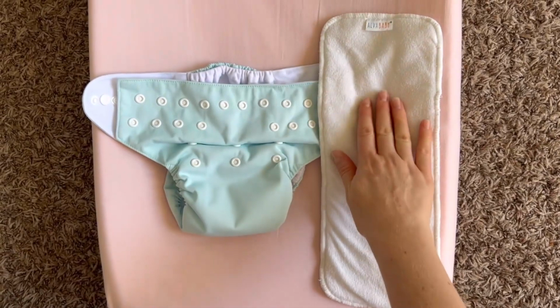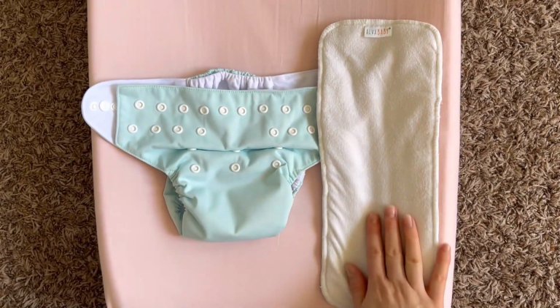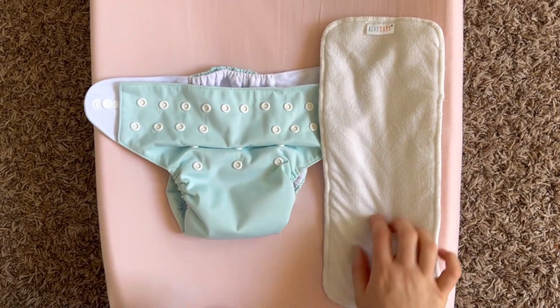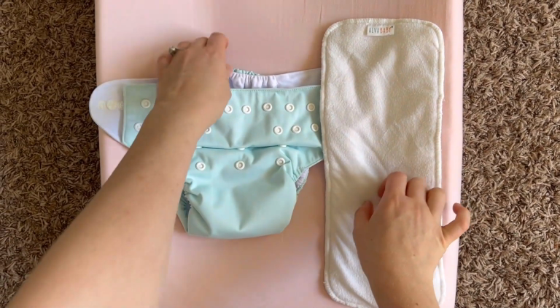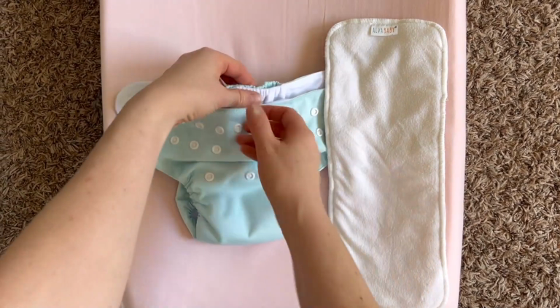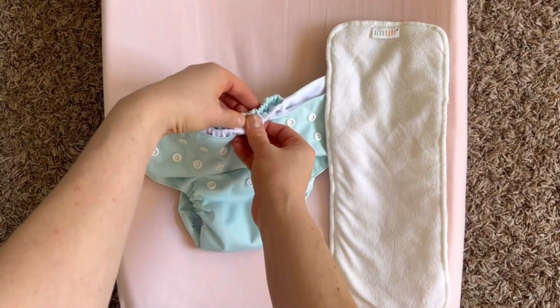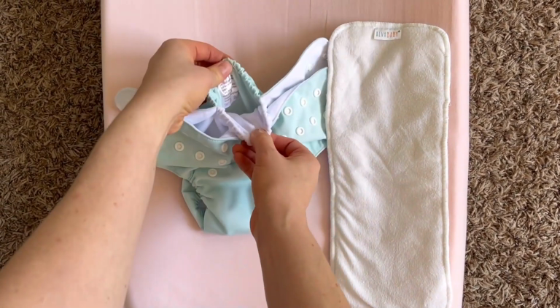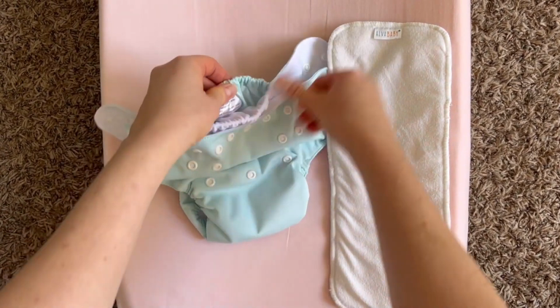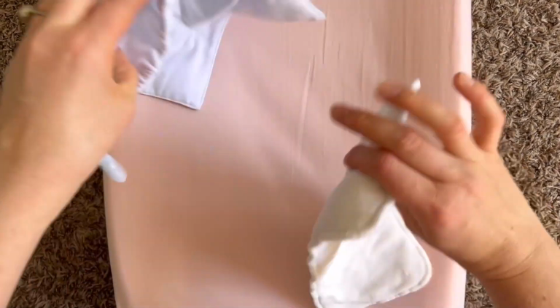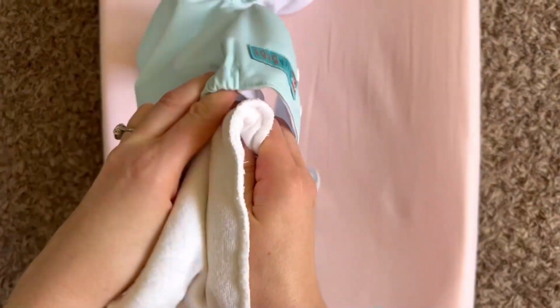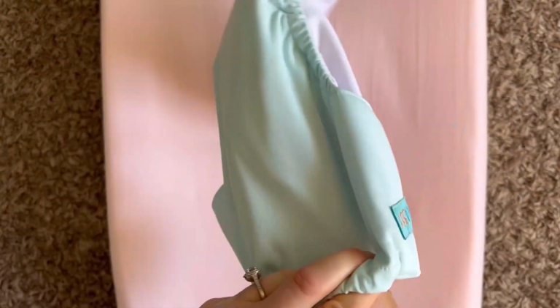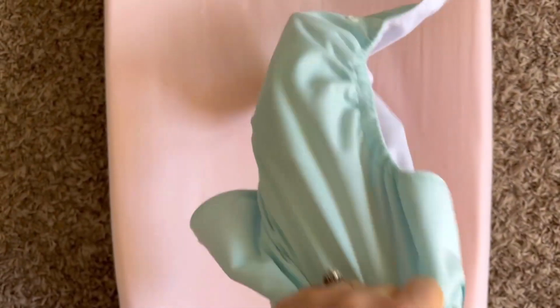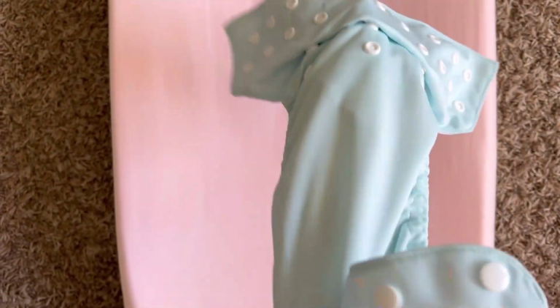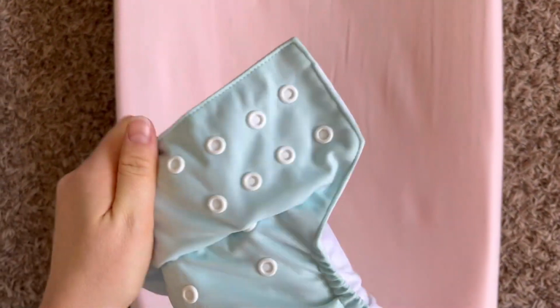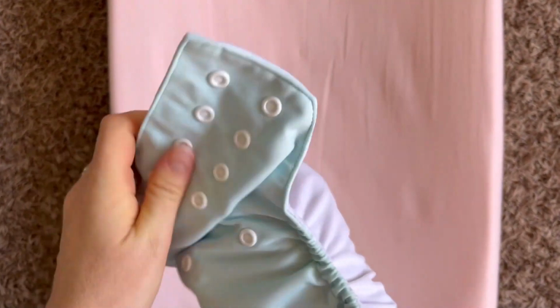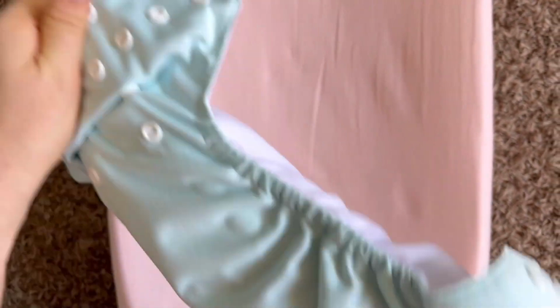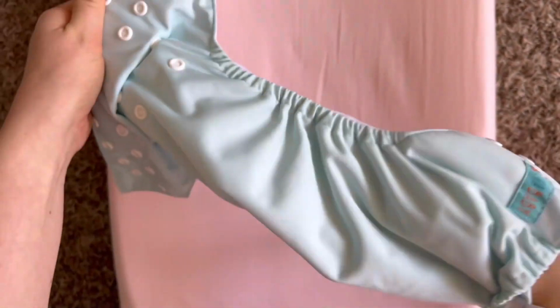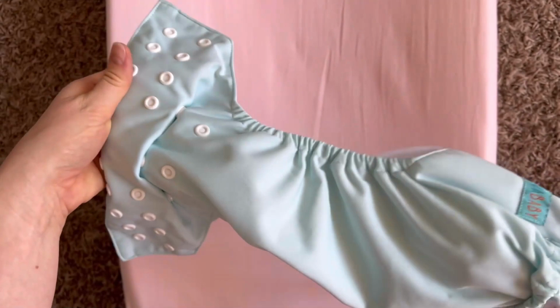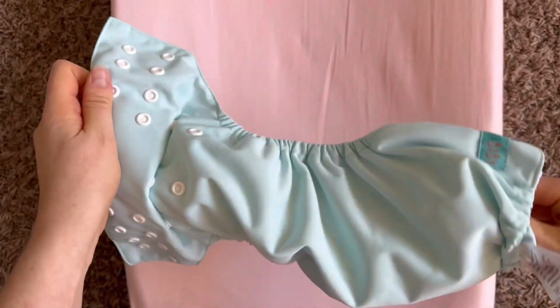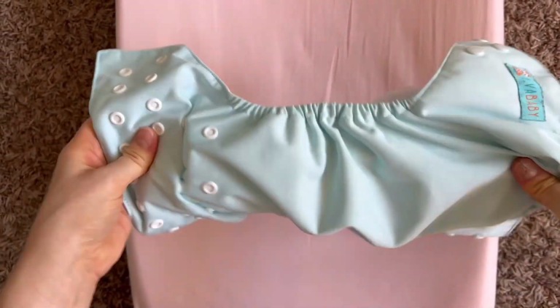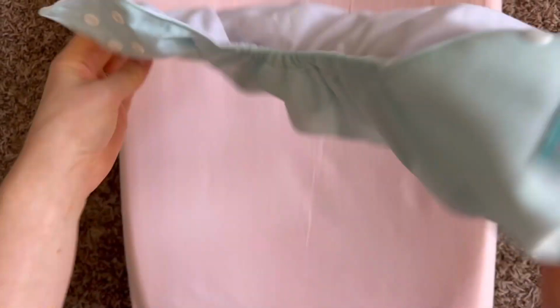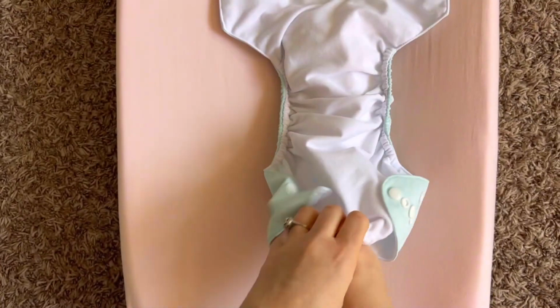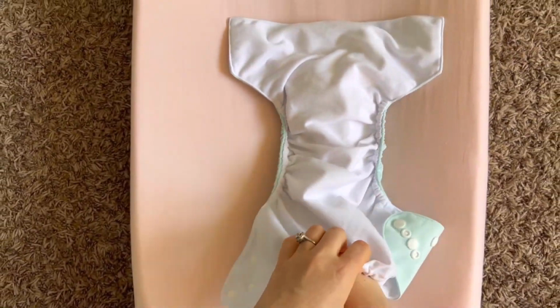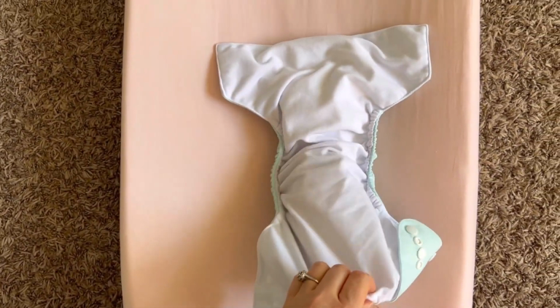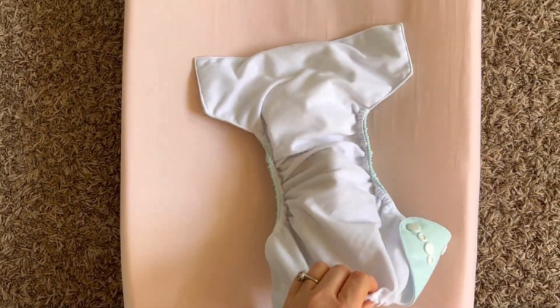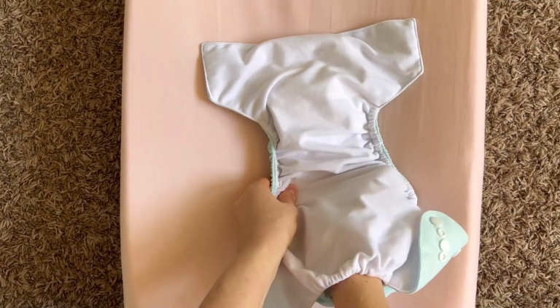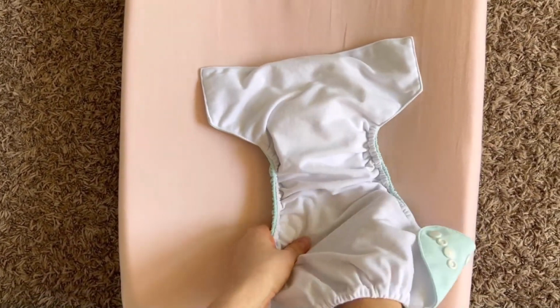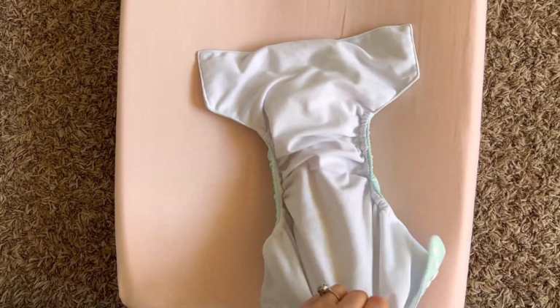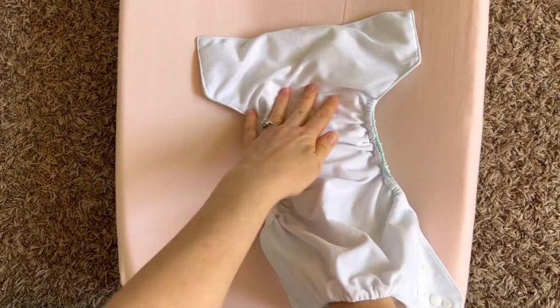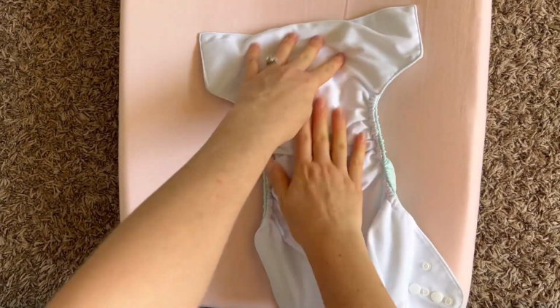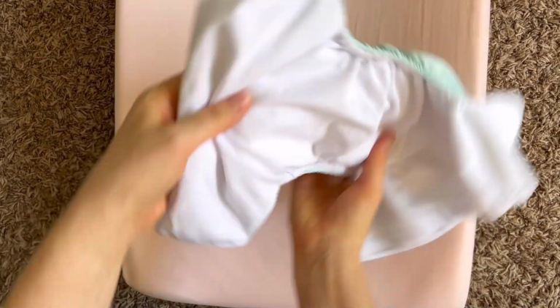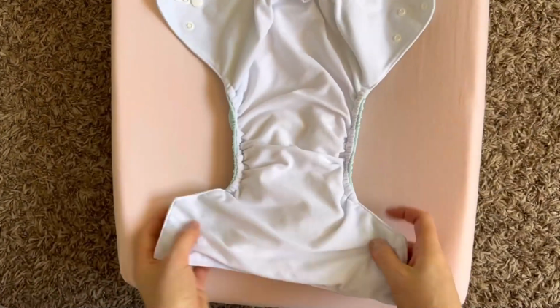Next we want to get our absorbency into the diaper, and because these are pocket cloth diapers the insert is going to go right into the pocket. We want to make sure that we get it nice and flat so that it is smooth and comfortable for our baby.